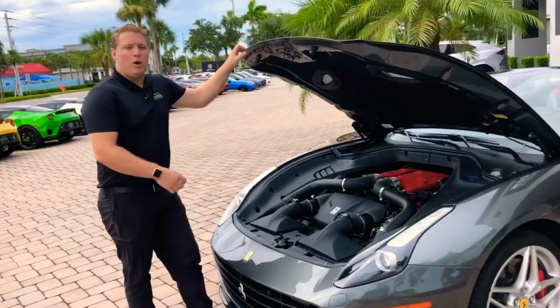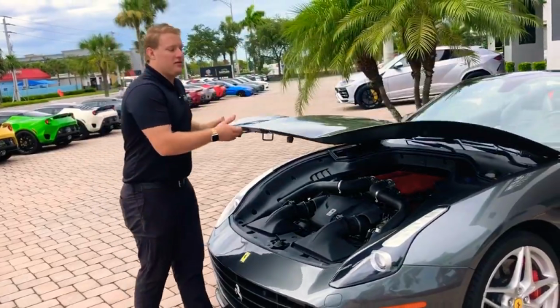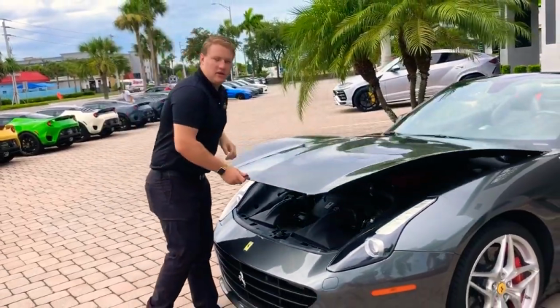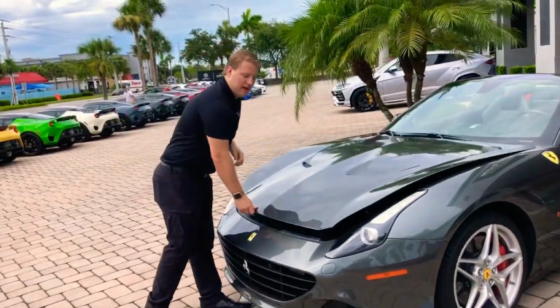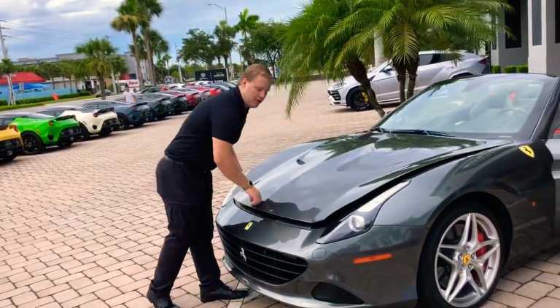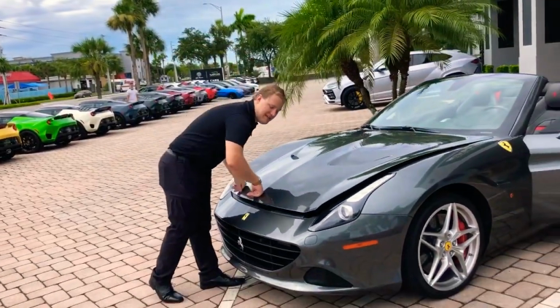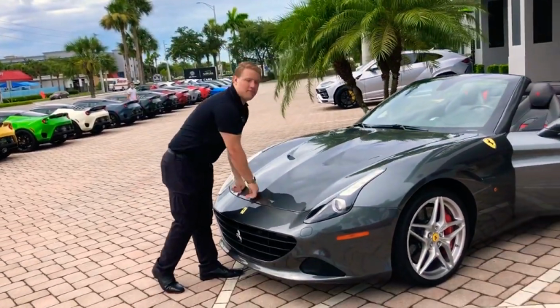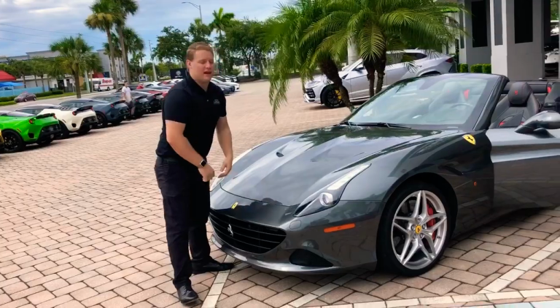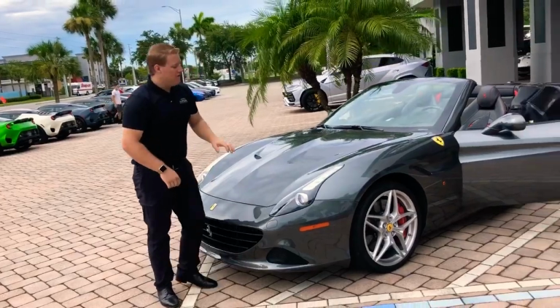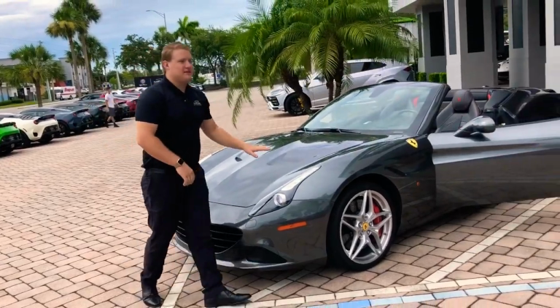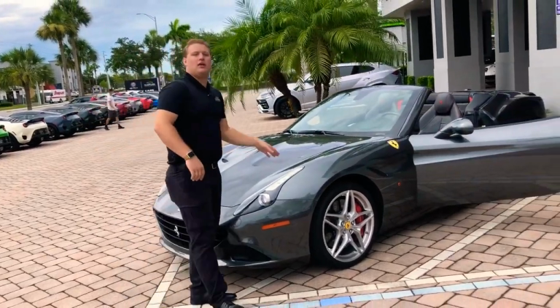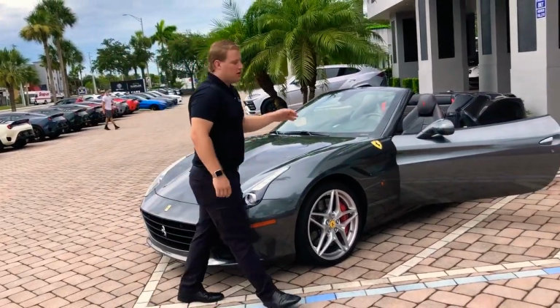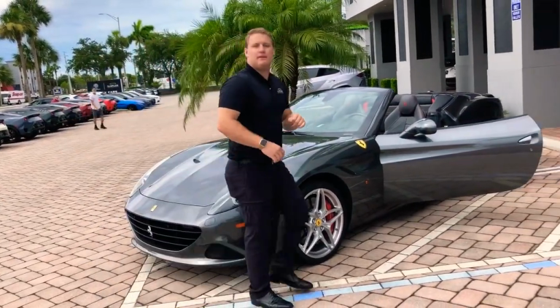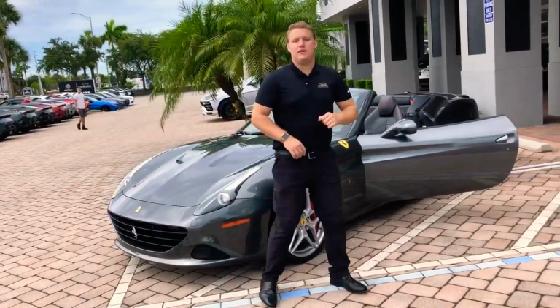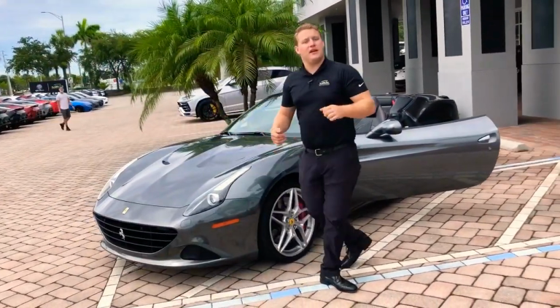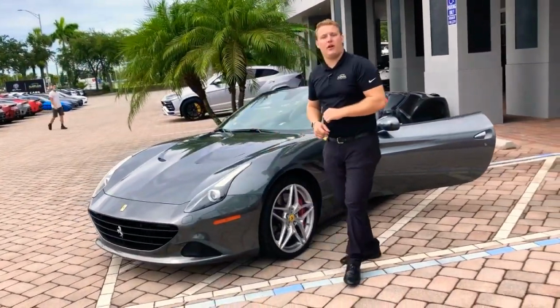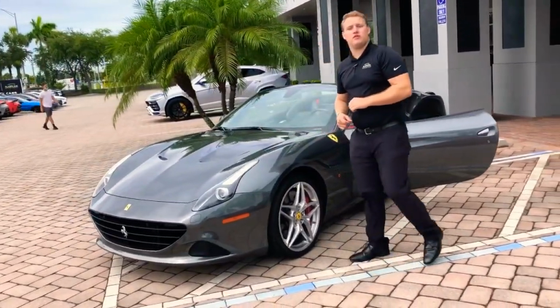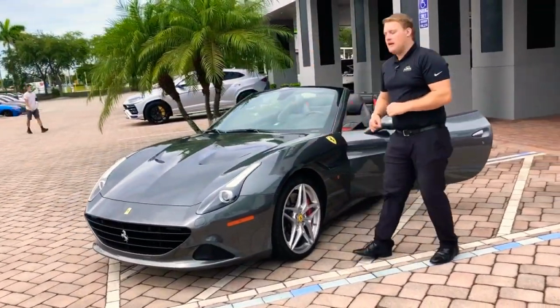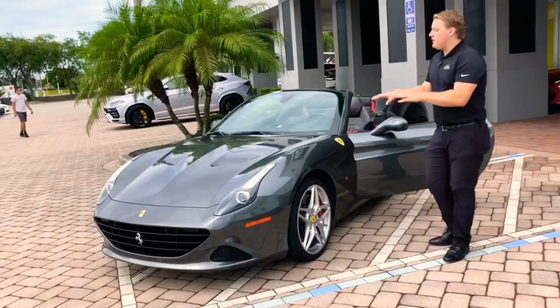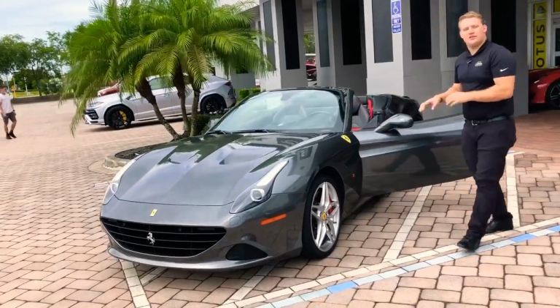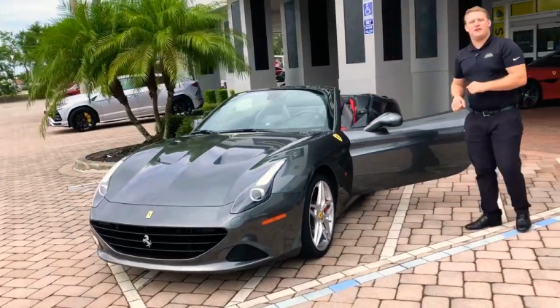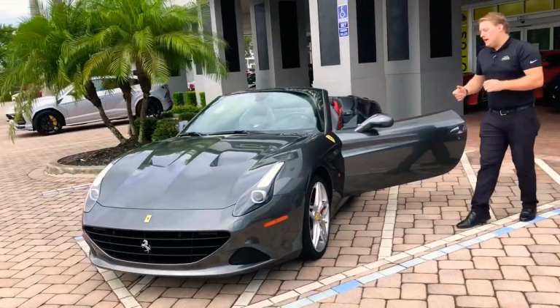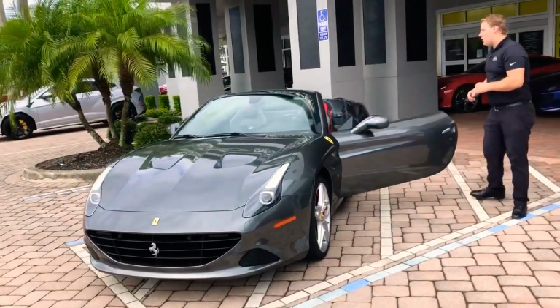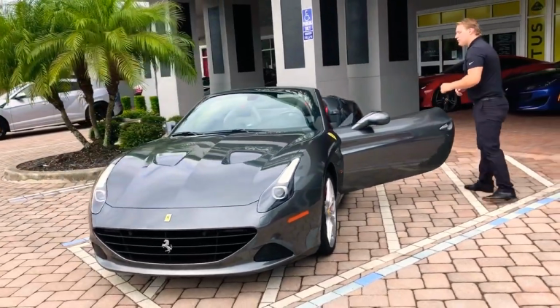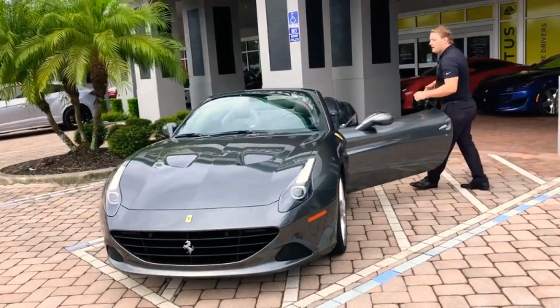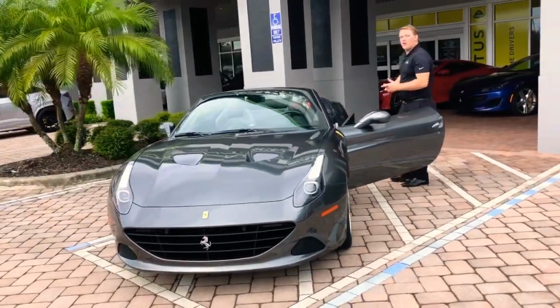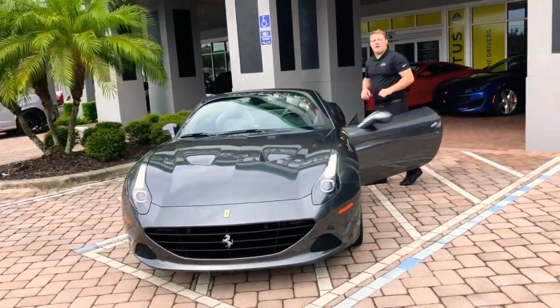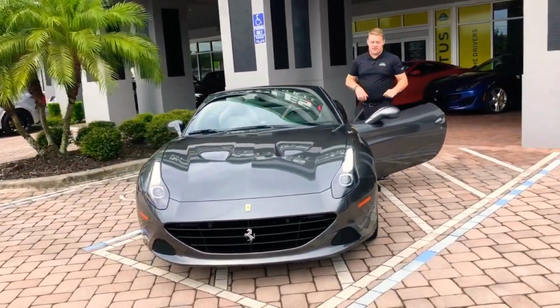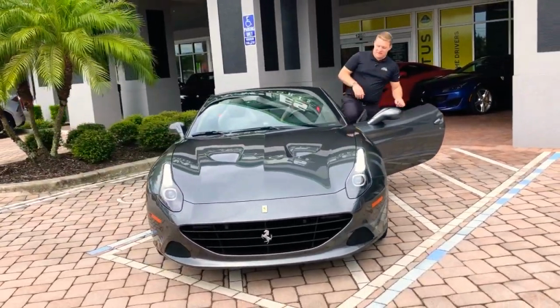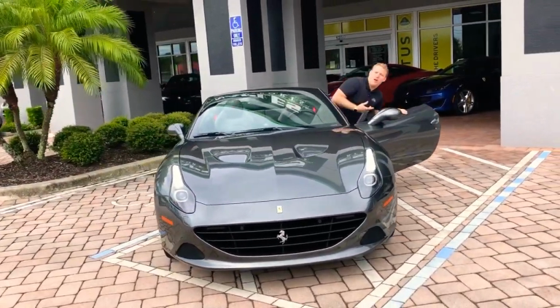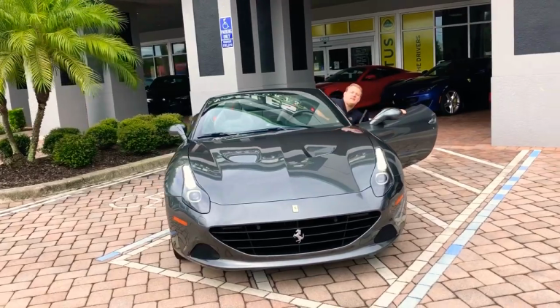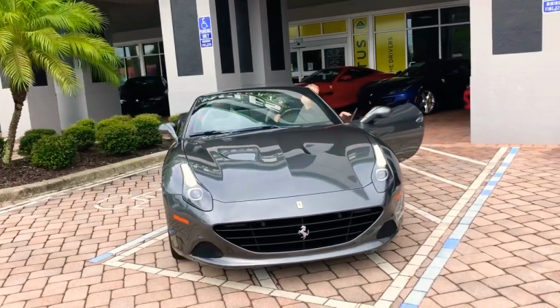I want to thank you guys for looking at this California T with me today. If you like this car, come see it in person, or you might like some of our other inventory. If you have any questions on this vehicle, give us a call at 430-5655, or come see us in person.